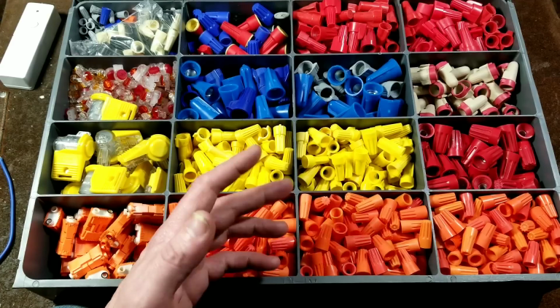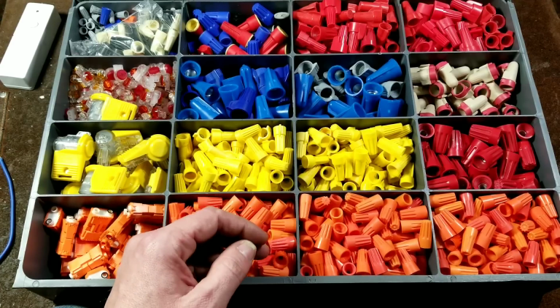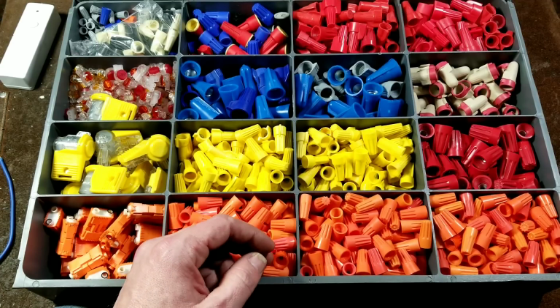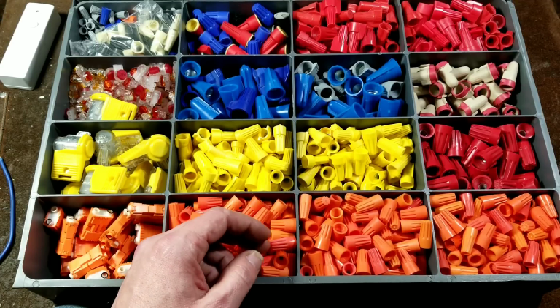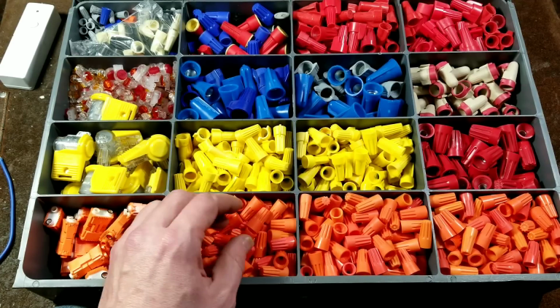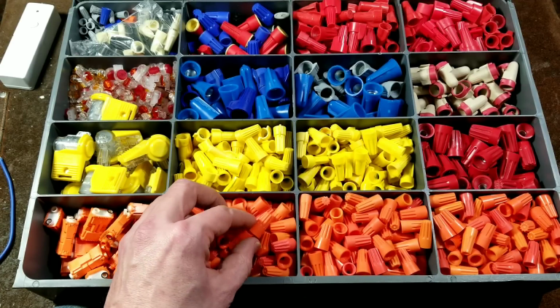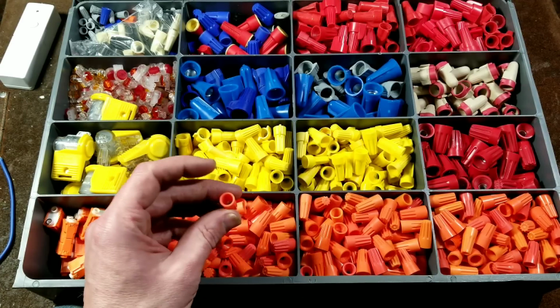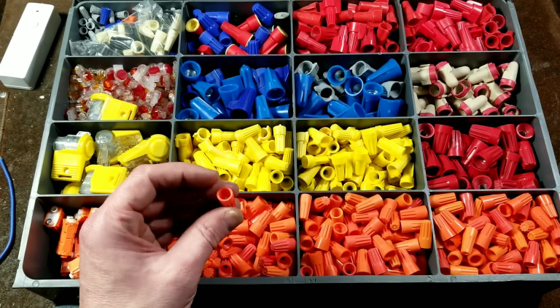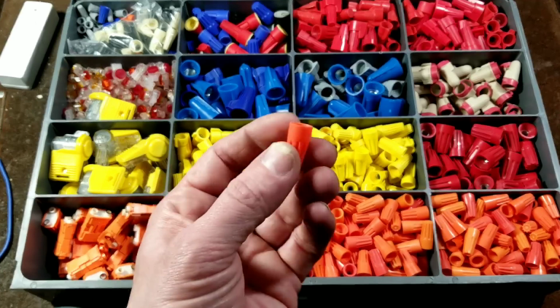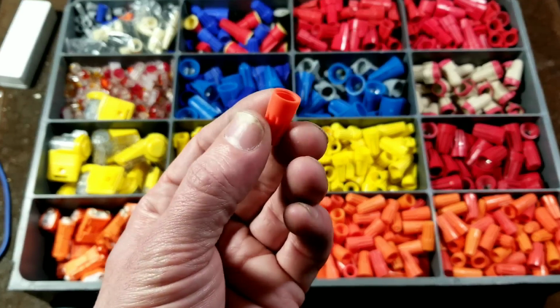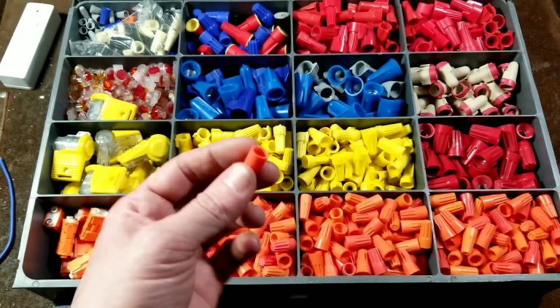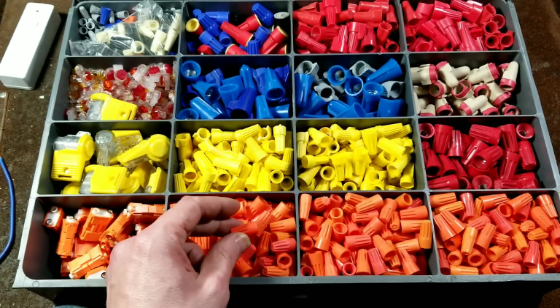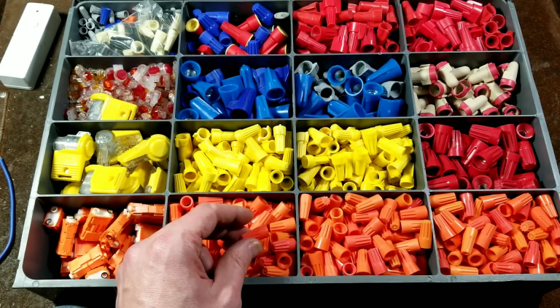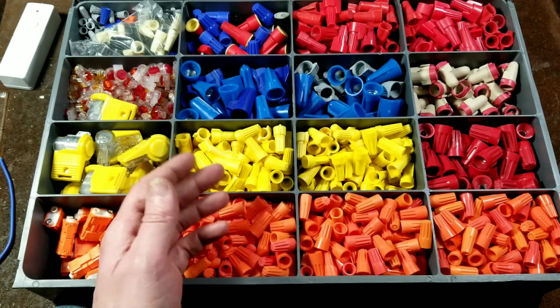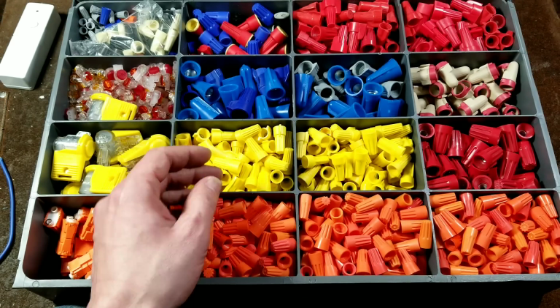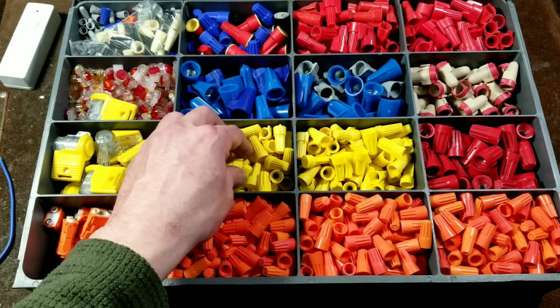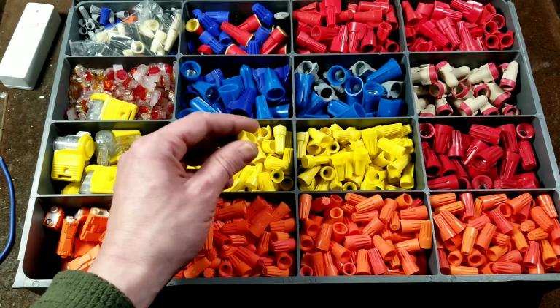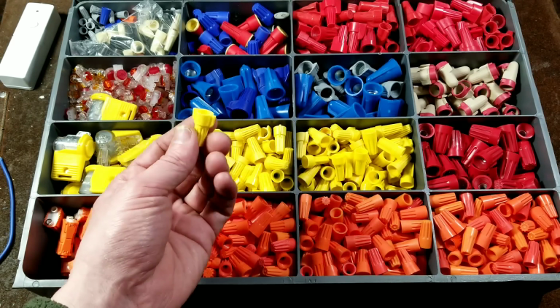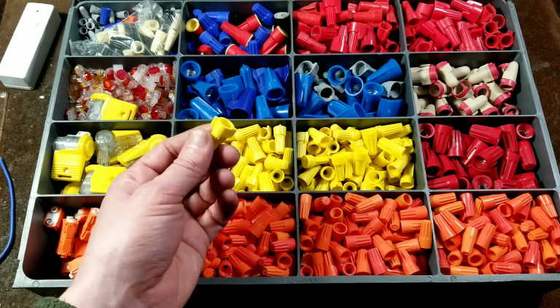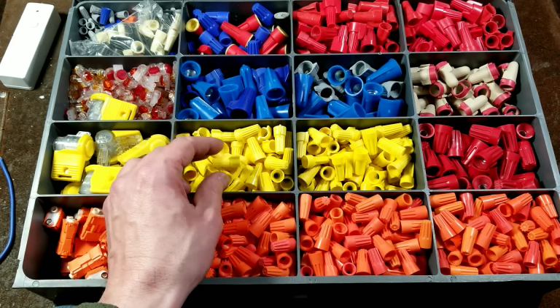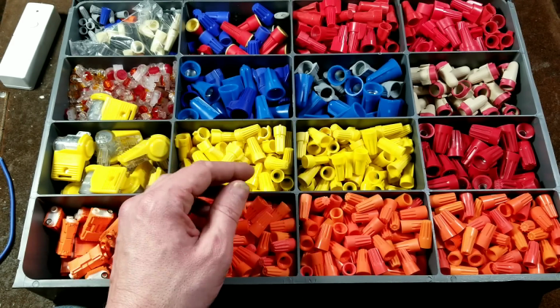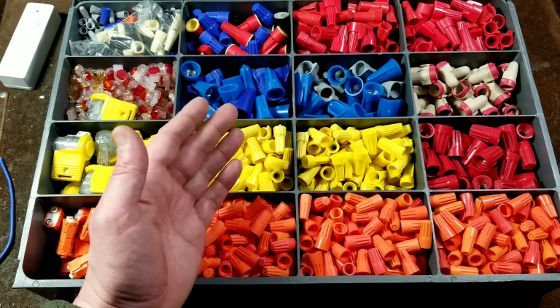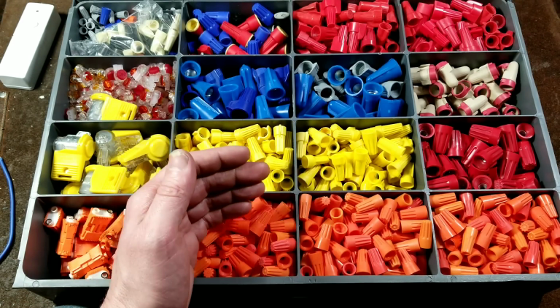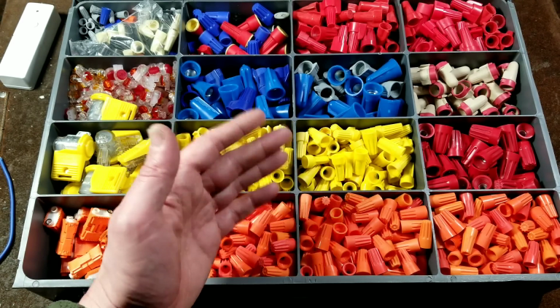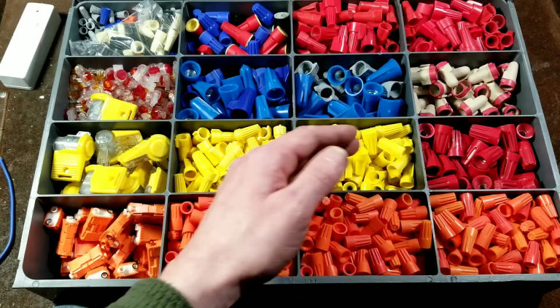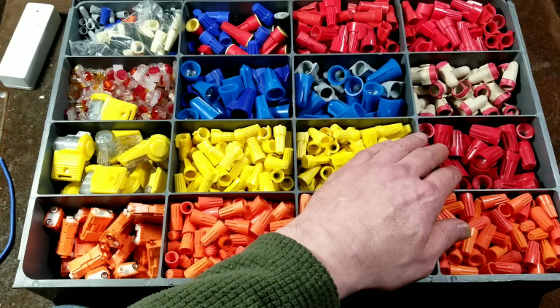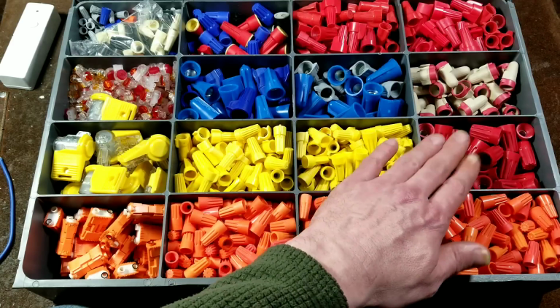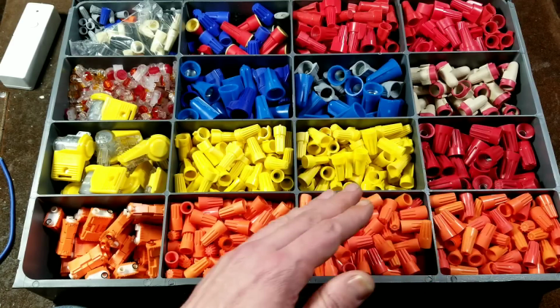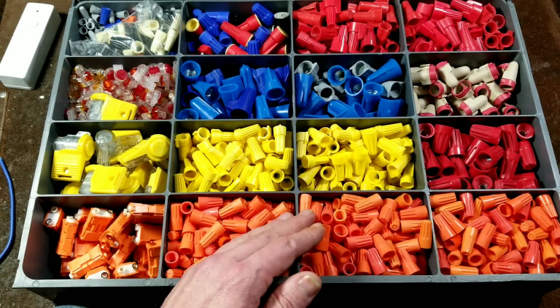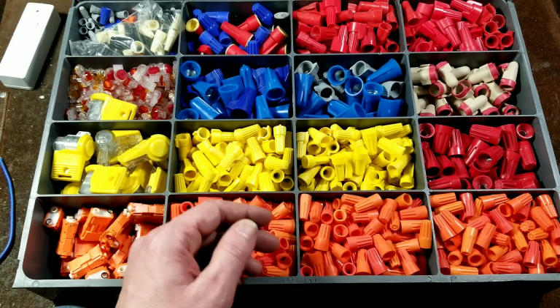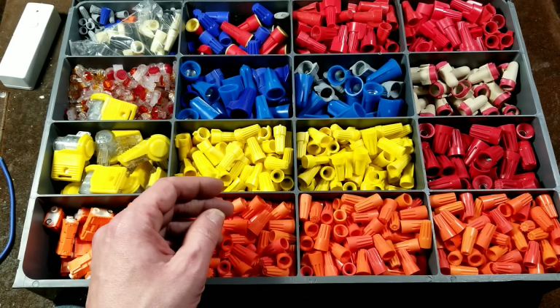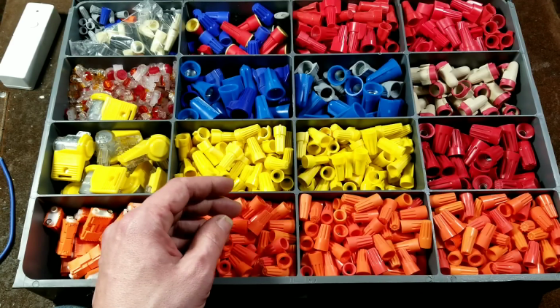It all depends on the bundle of wires. If you're just doing two 14-gauge wires, you'd use maybe a small orange one. If you're doing three 14-gauge wires, then you may do a yellow one. If you're doing four 14-gauge wires, then you may do a red one. So that's the big deal.